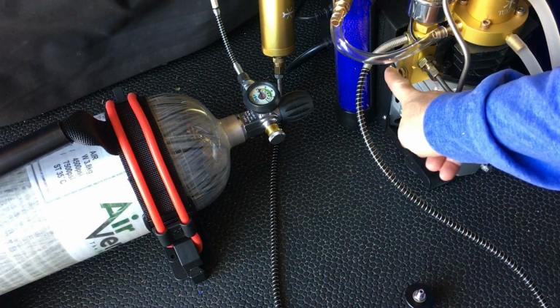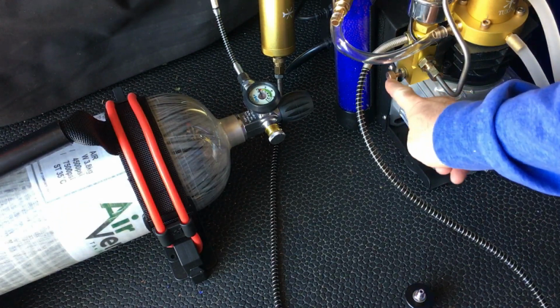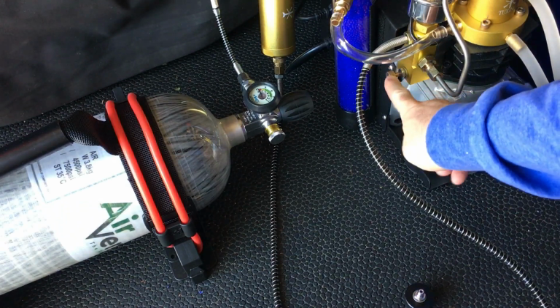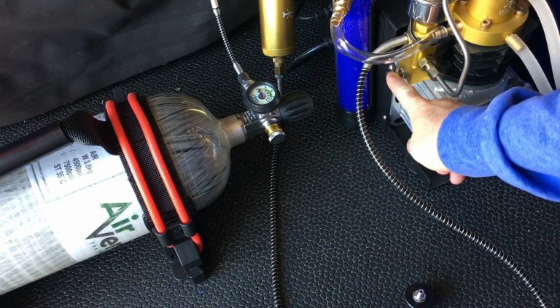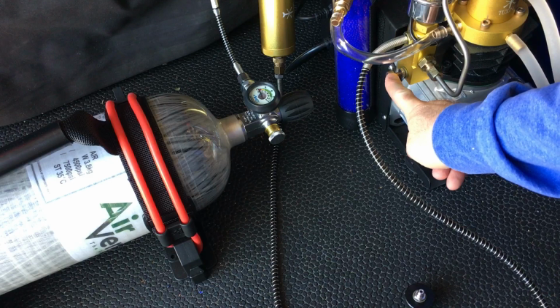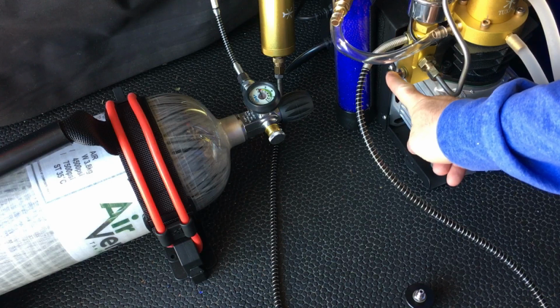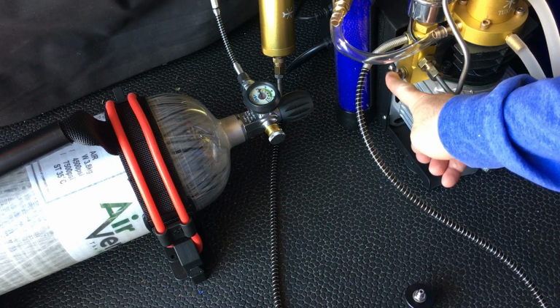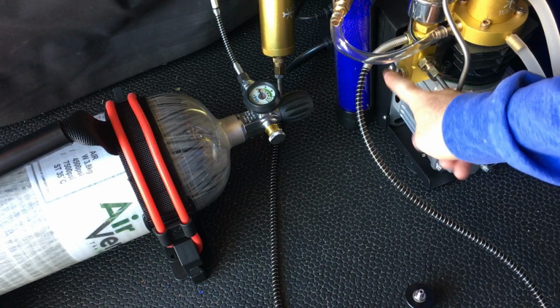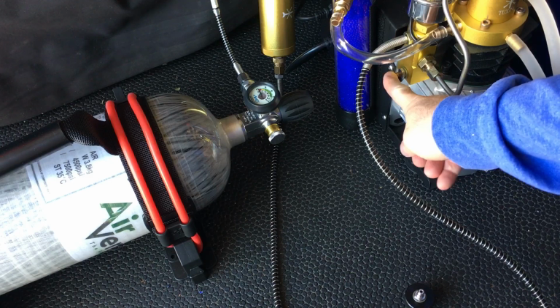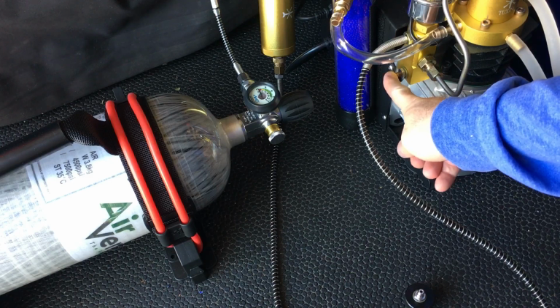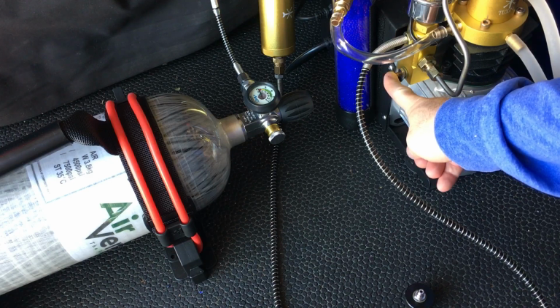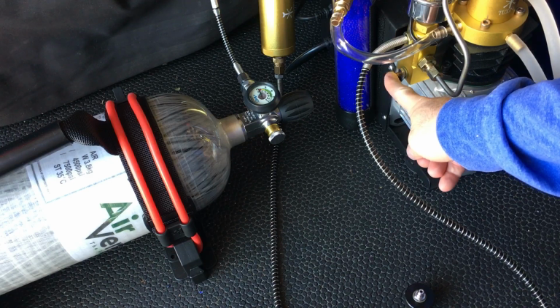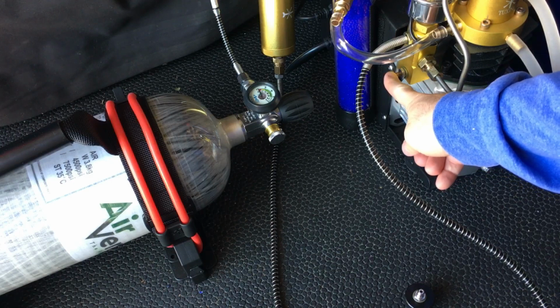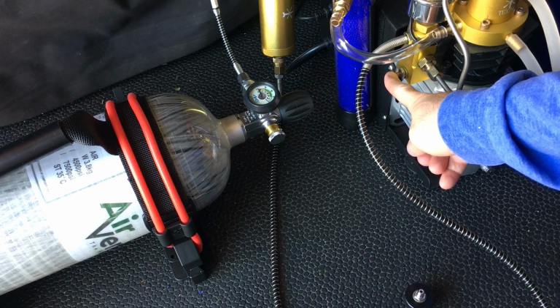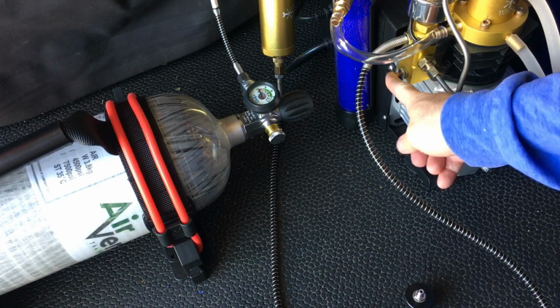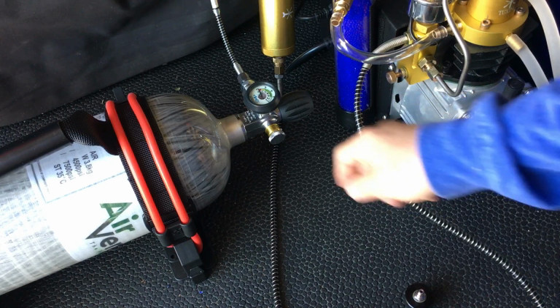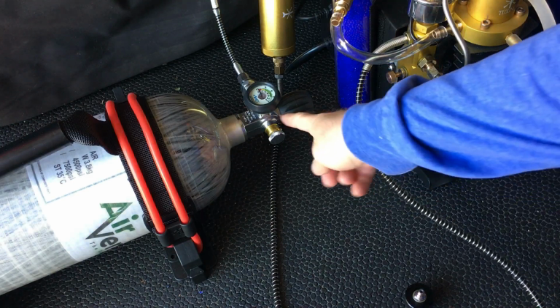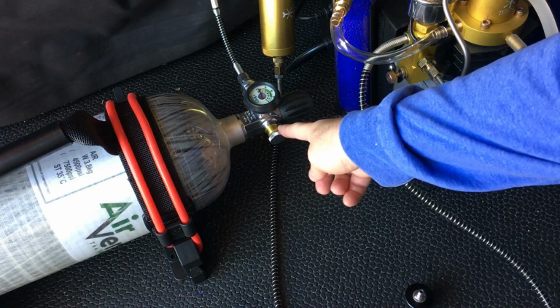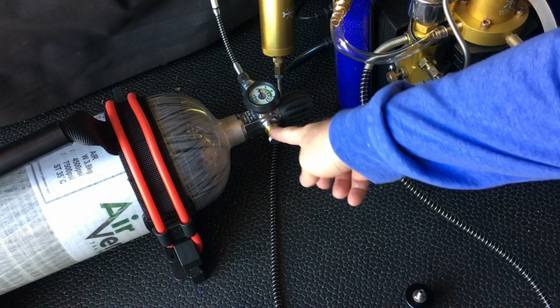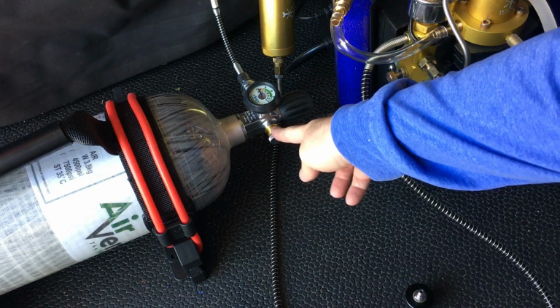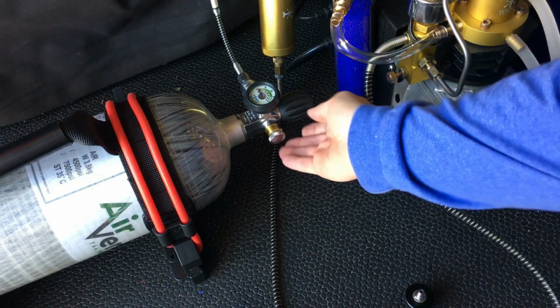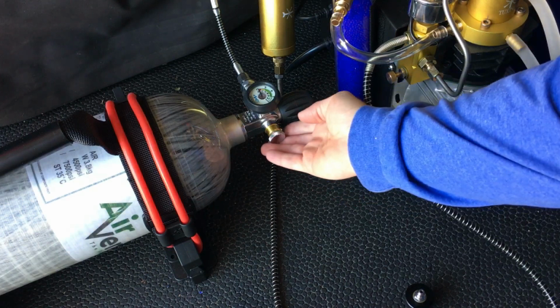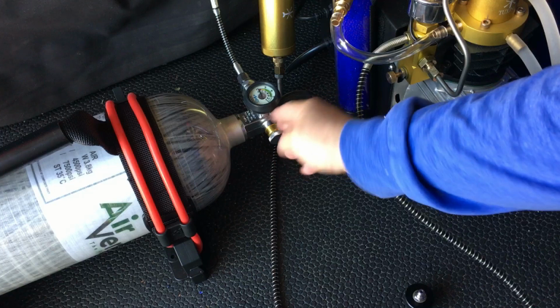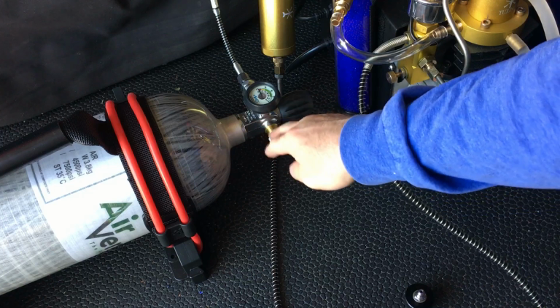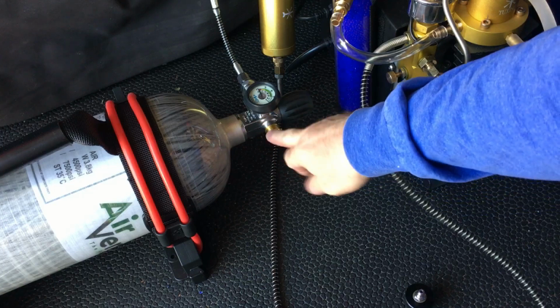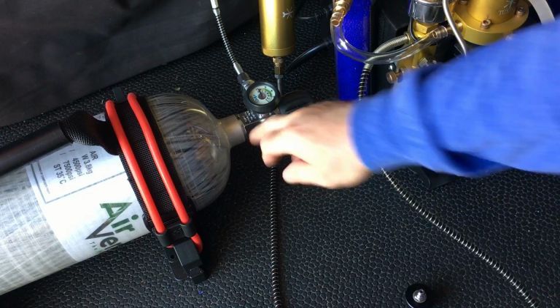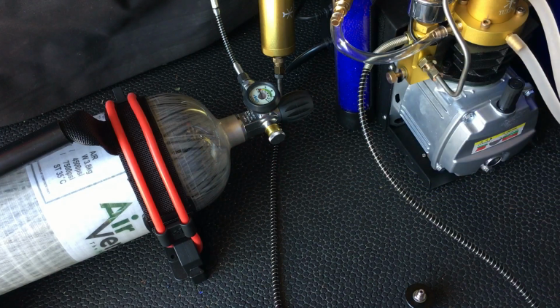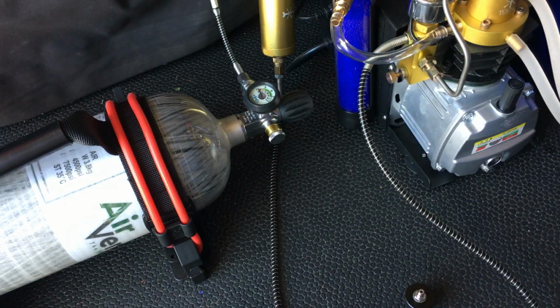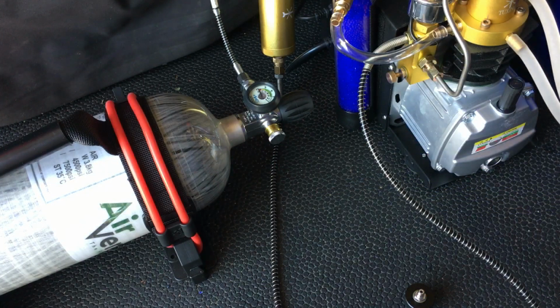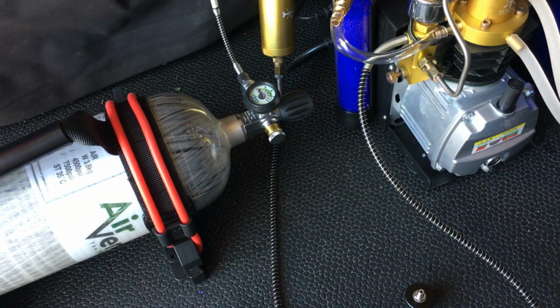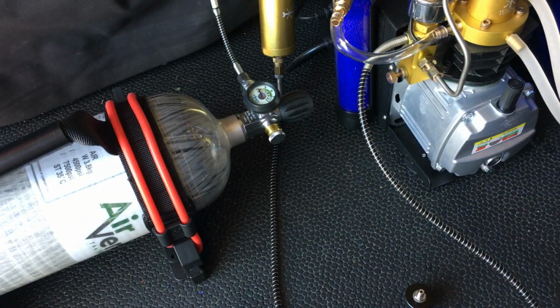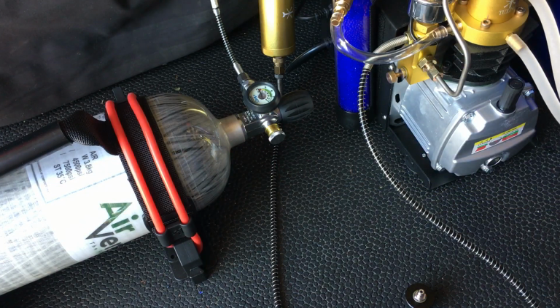There was nothing in terms of moisture that came out of the compressor bleed, and then there was zero moisture coming out of the tank bleed.